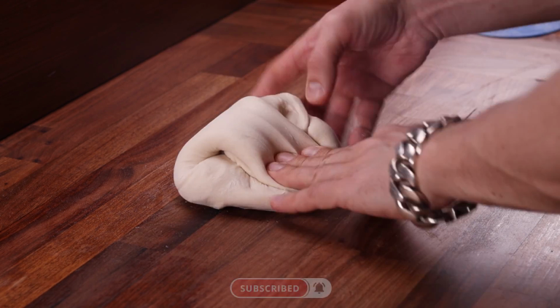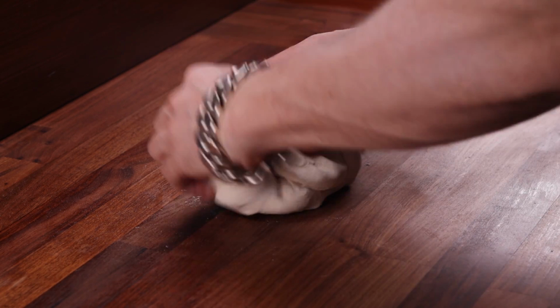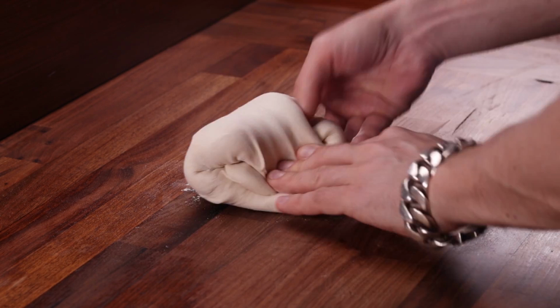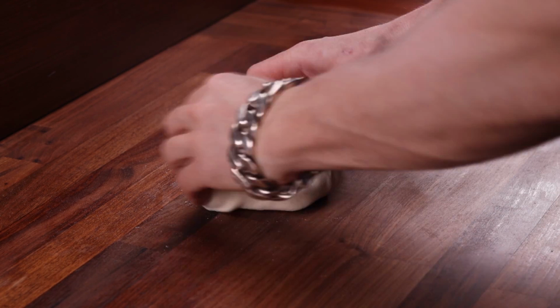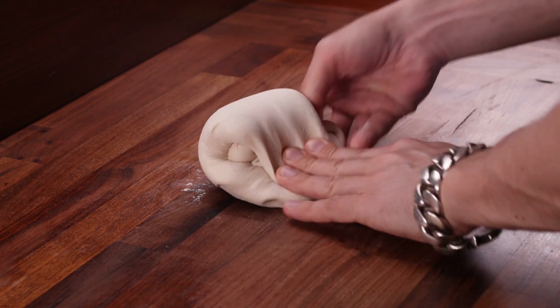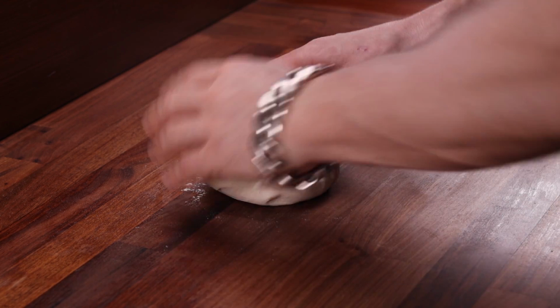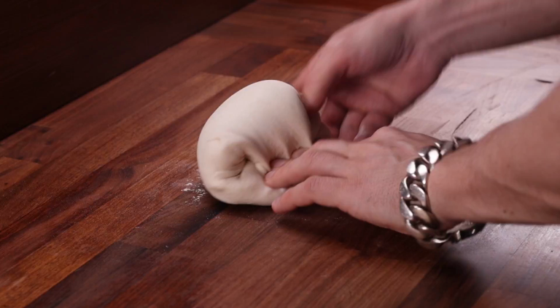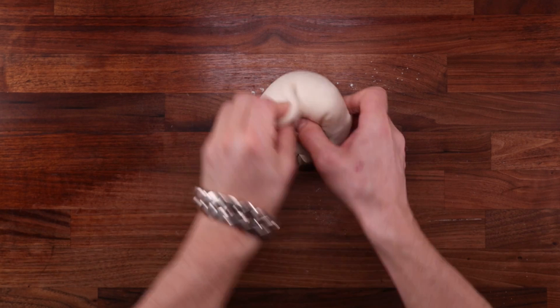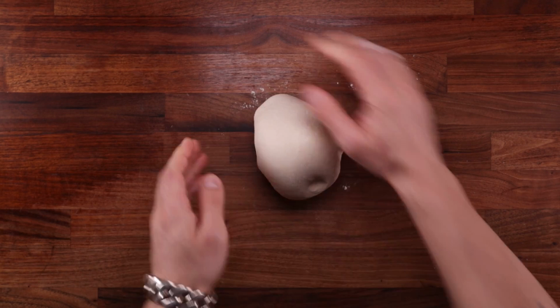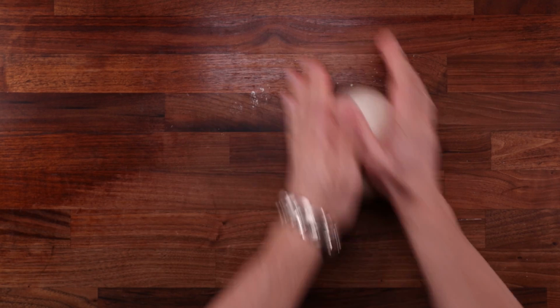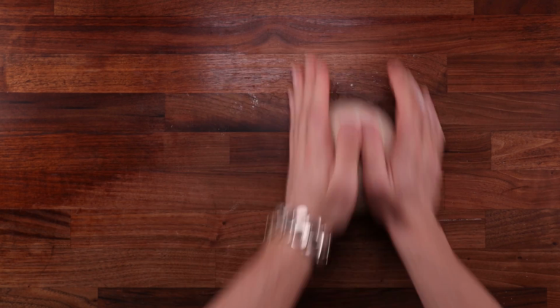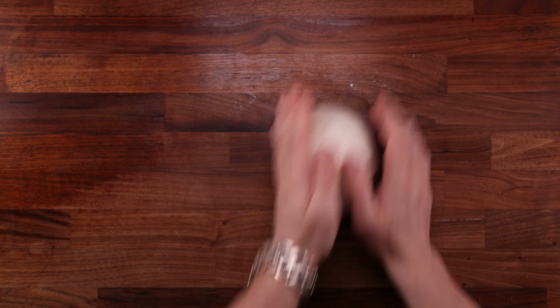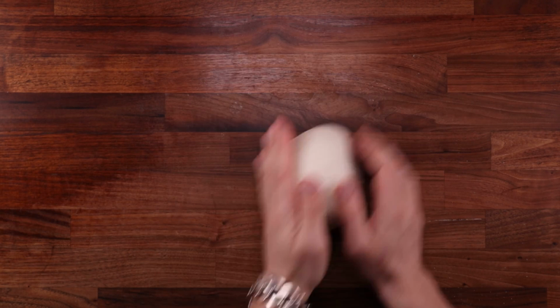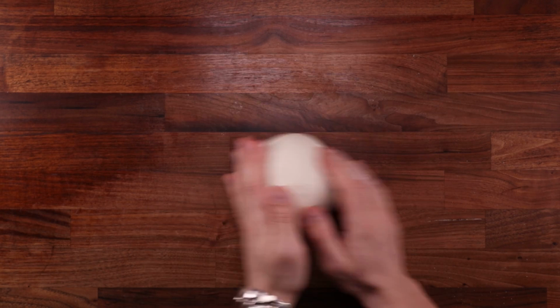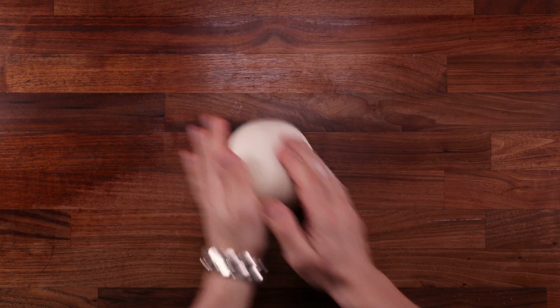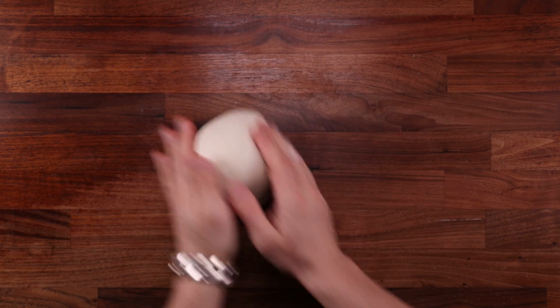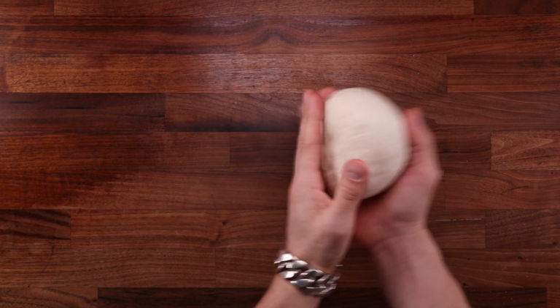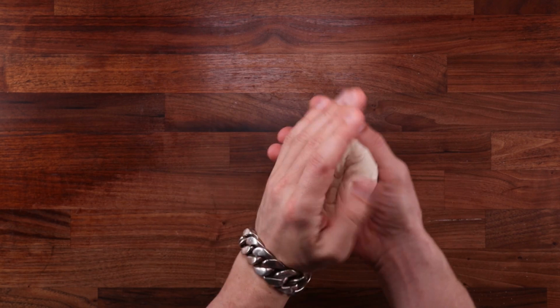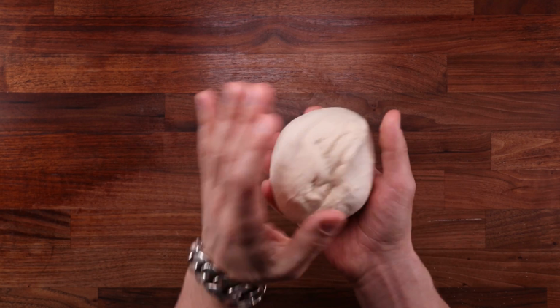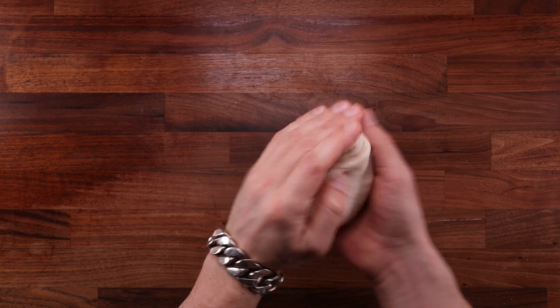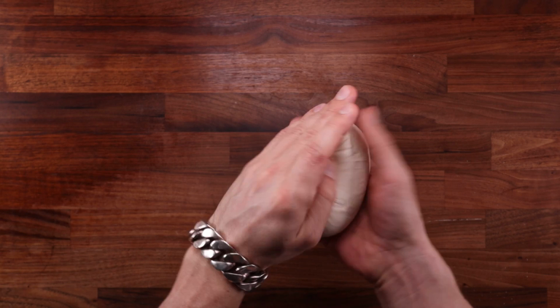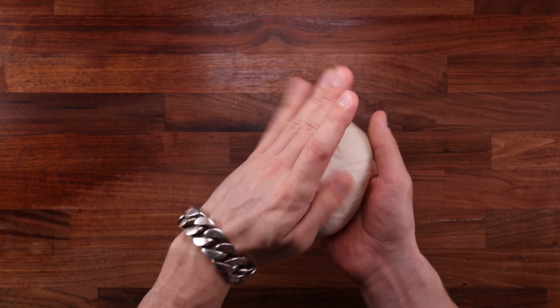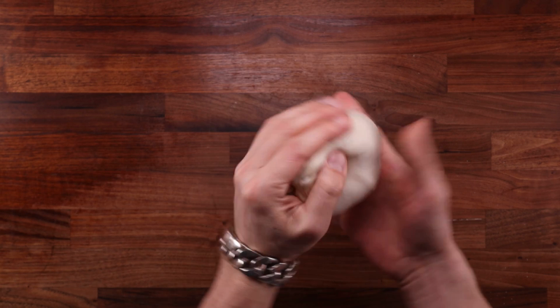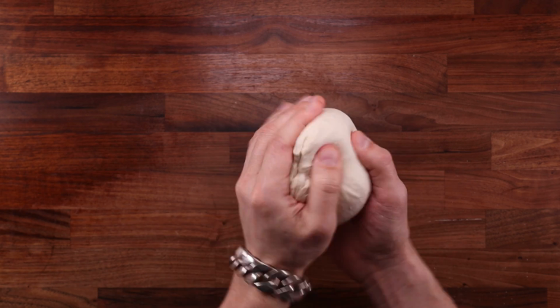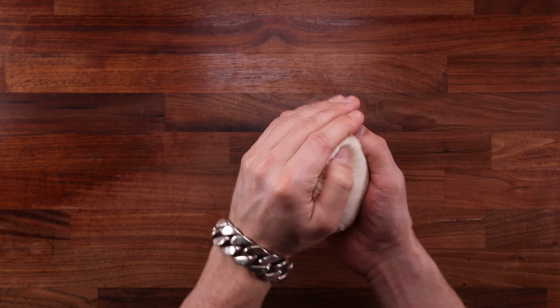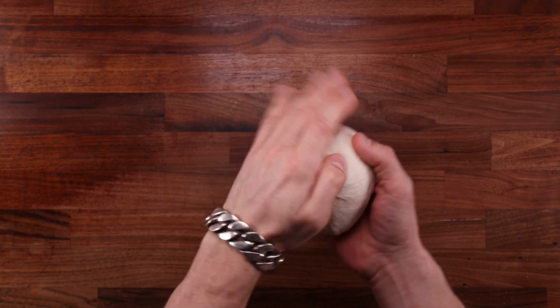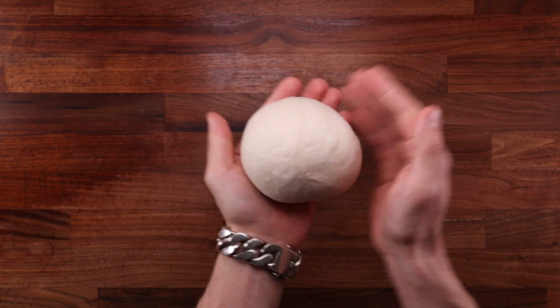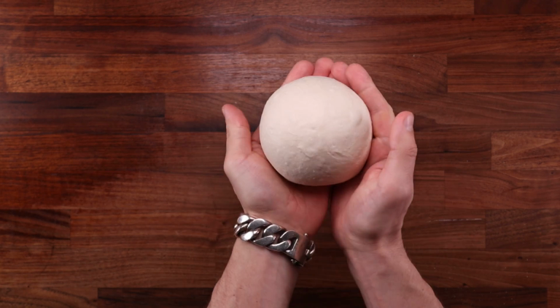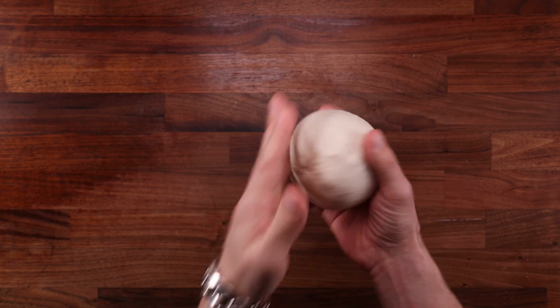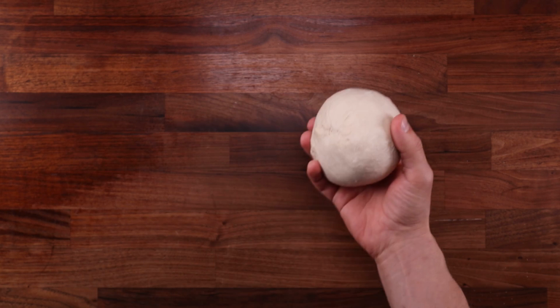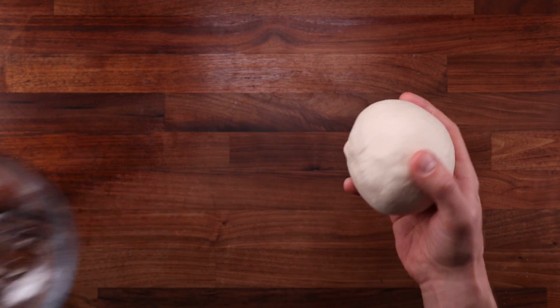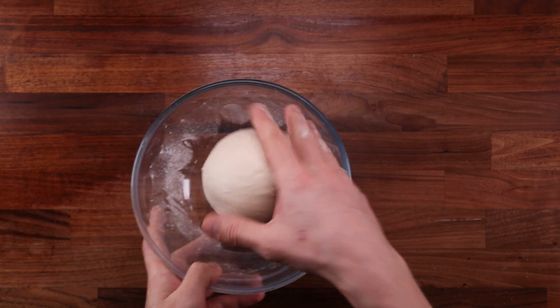You can see the dough is nice and loose and stretchy. It's the lard and the sugar that make the dough like this, and by folding it we are building some tension and making it just a little bit stronger. Once the fold is done, place the dough back in the bowl with the smooth side pointing up.